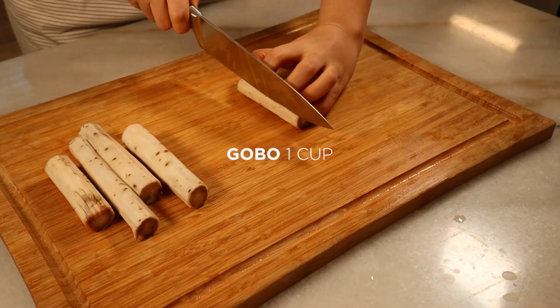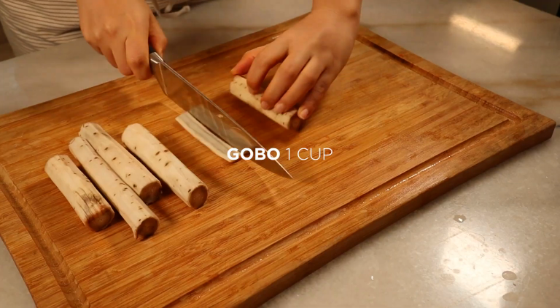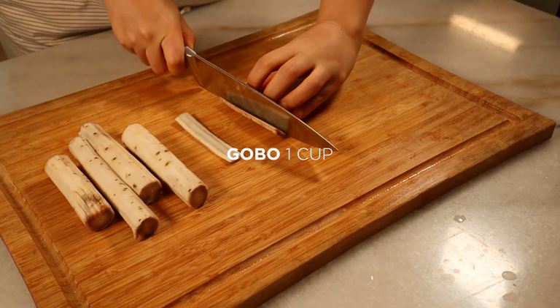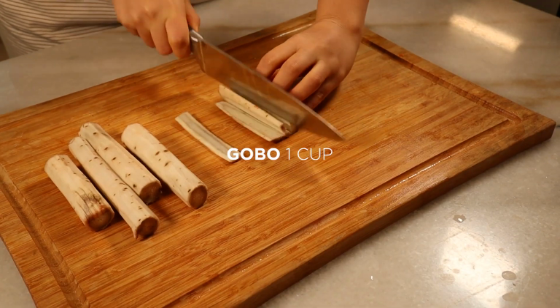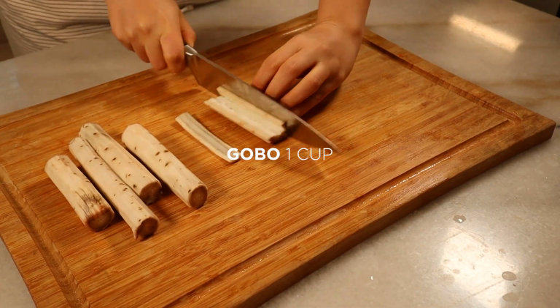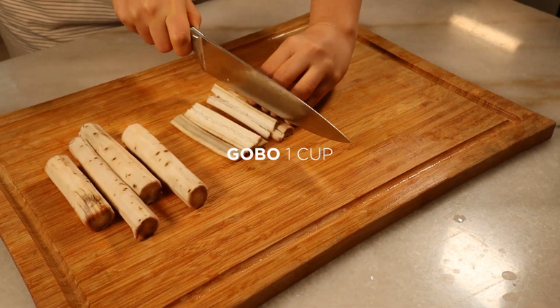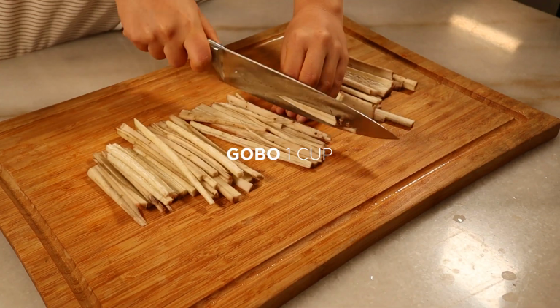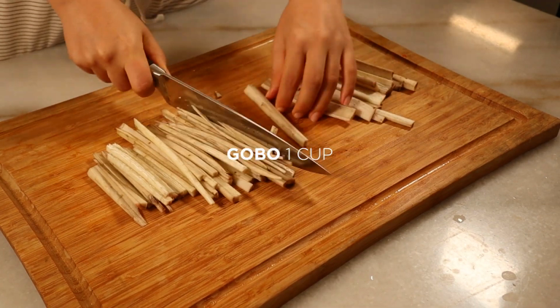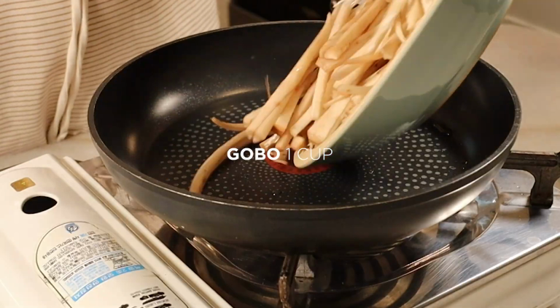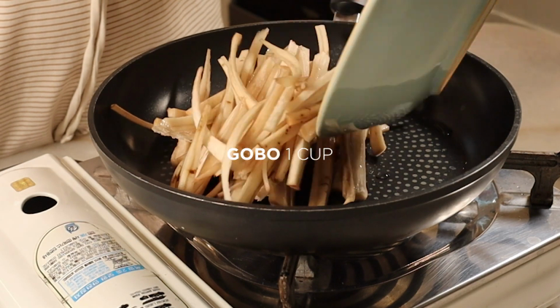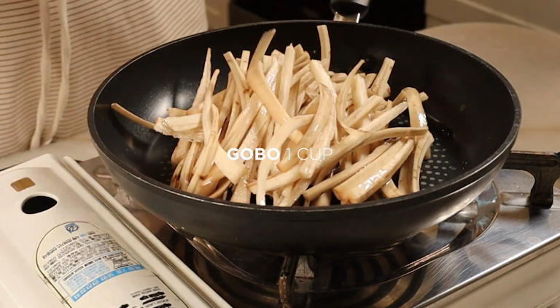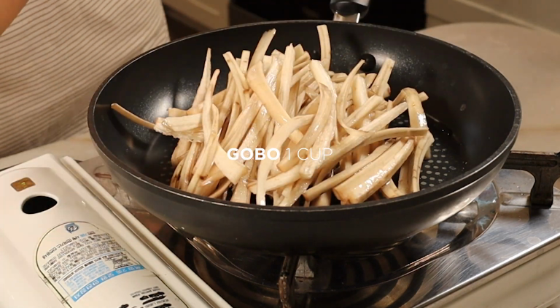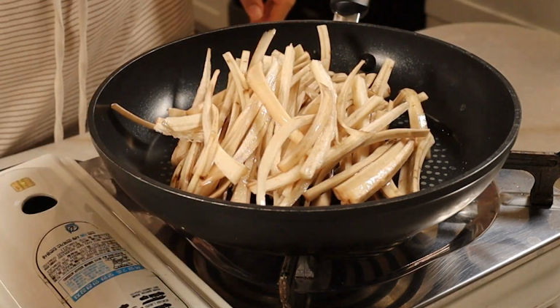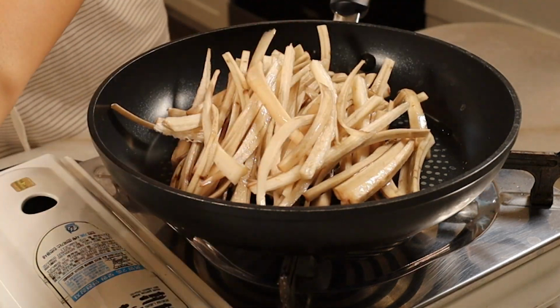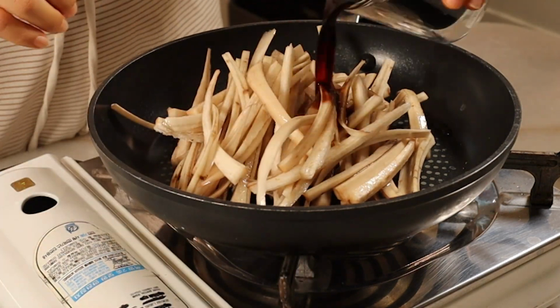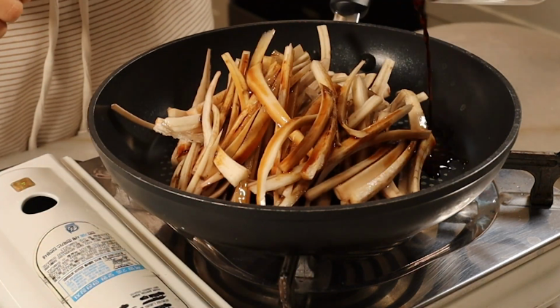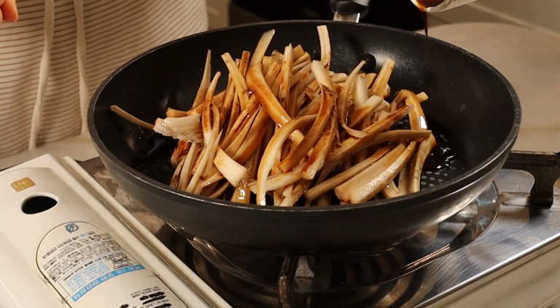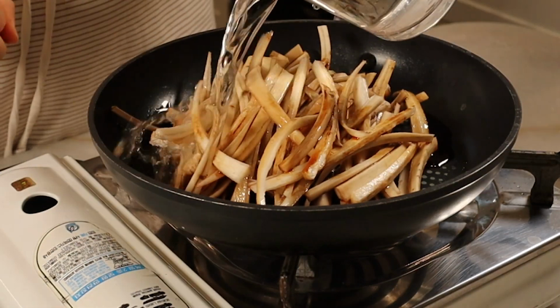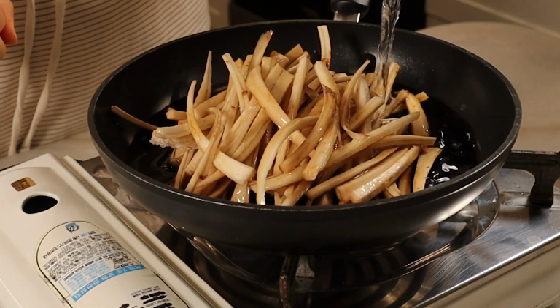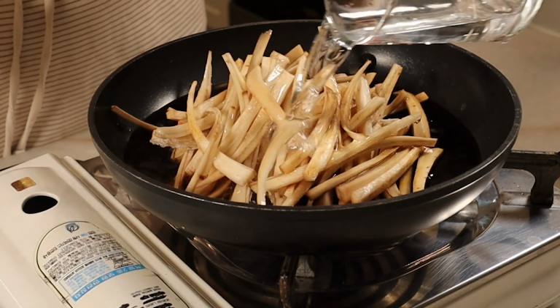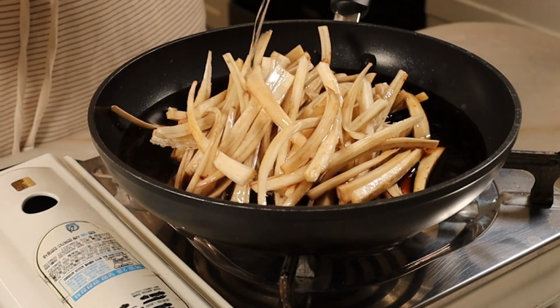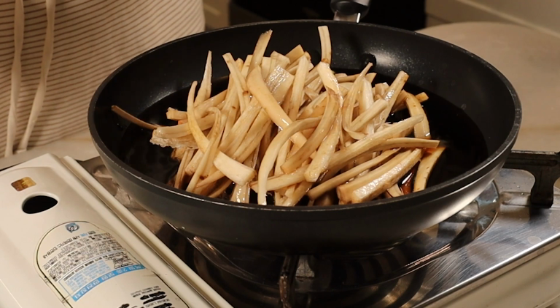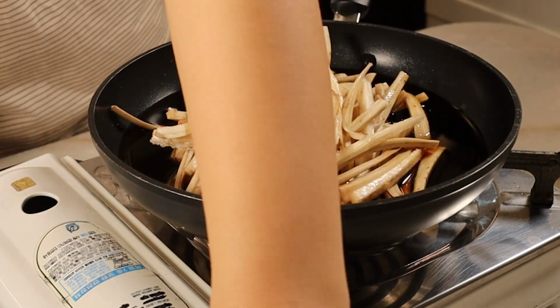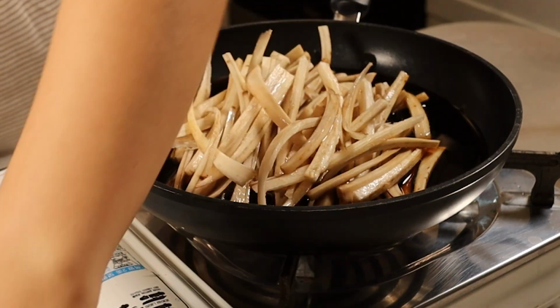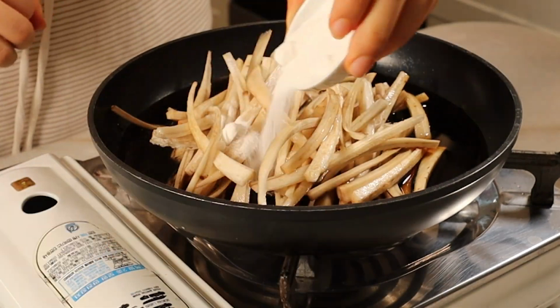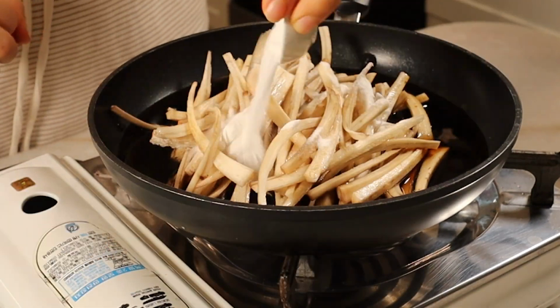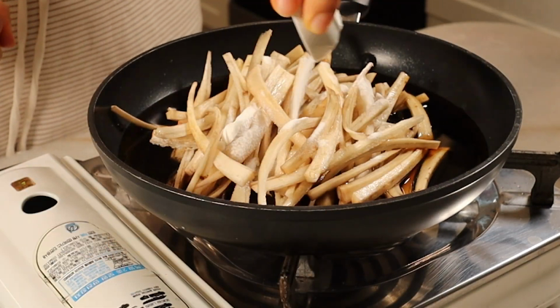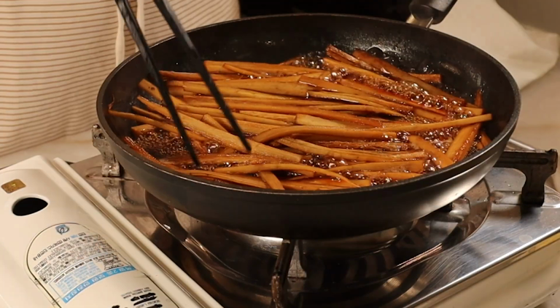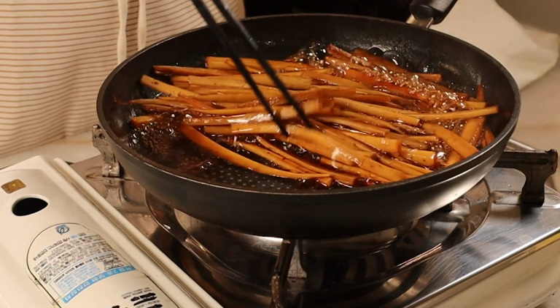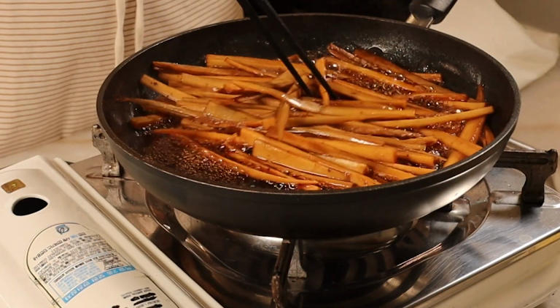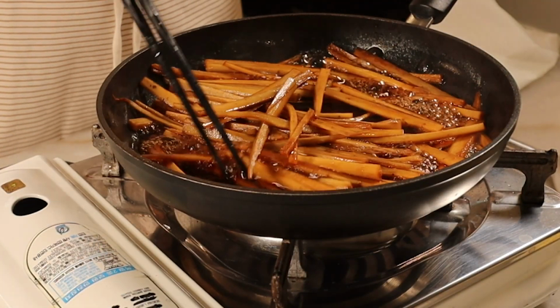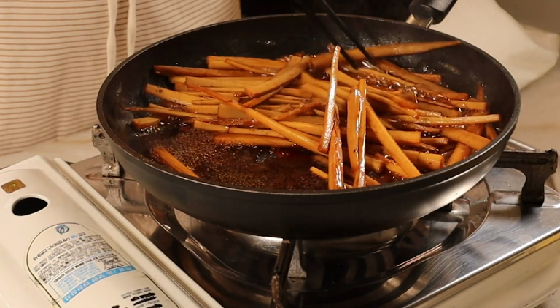For gobo, simmer them in 1 cup of water, about 2 tablespoons of soy sauce, and 1 tablespoon of sugar. If it lacks water, add a little bit more gradually while cooking to ensure it's well cooked.